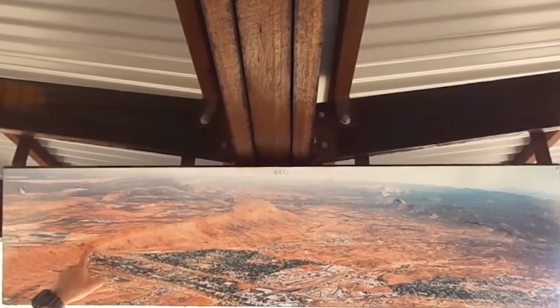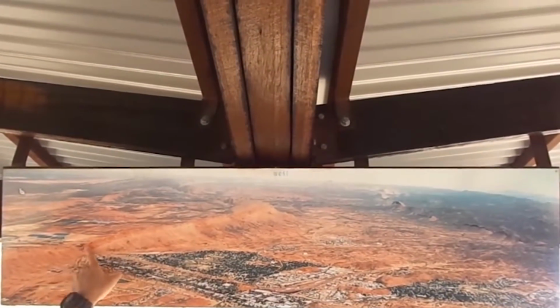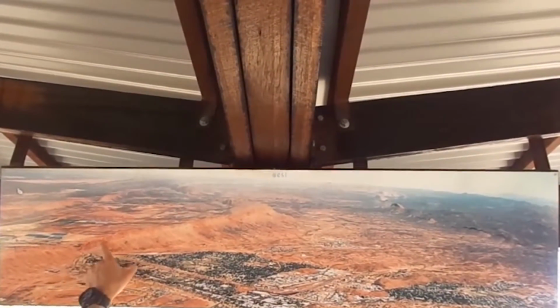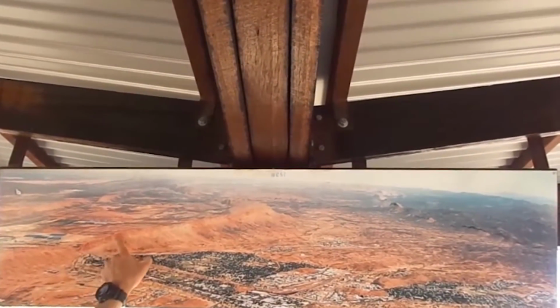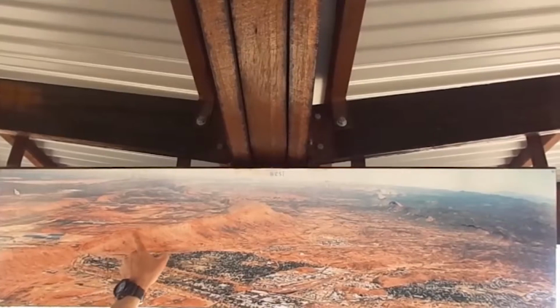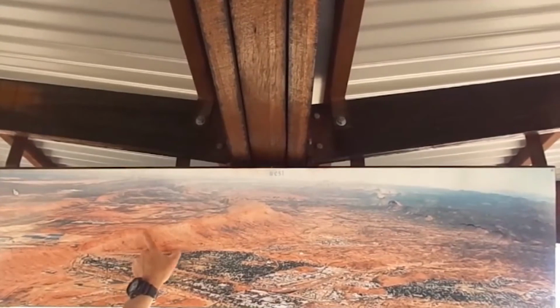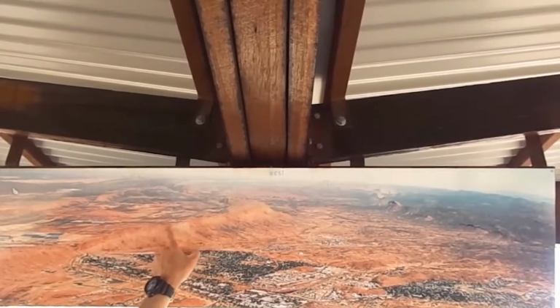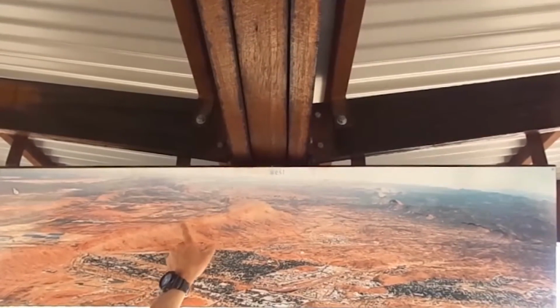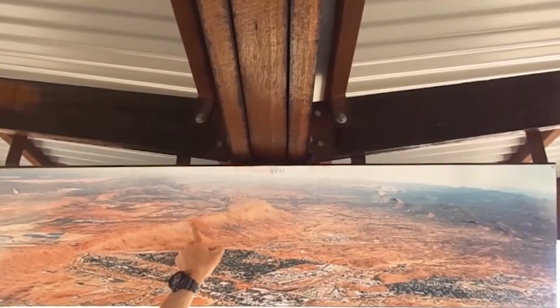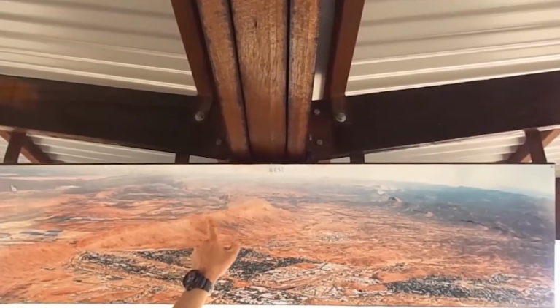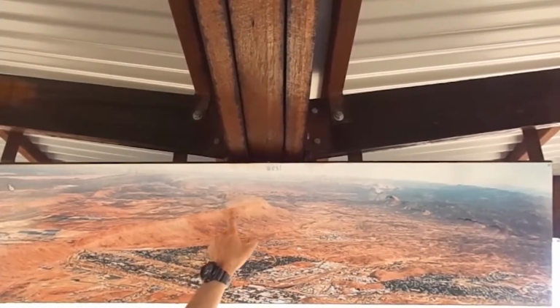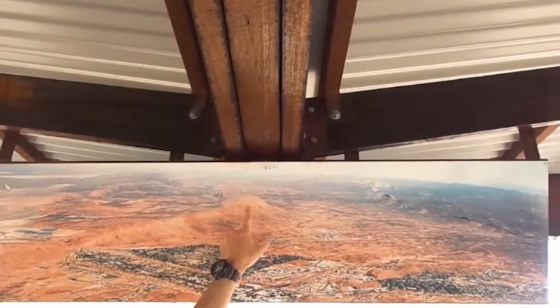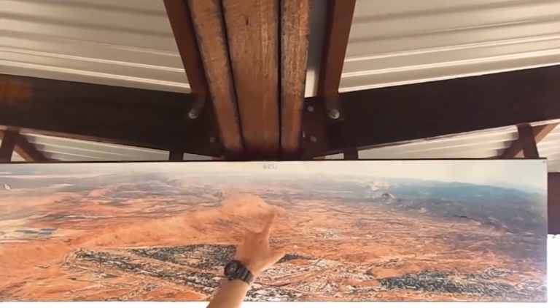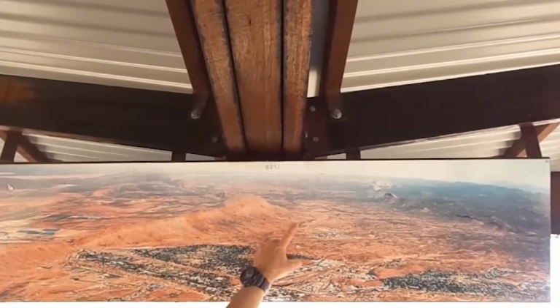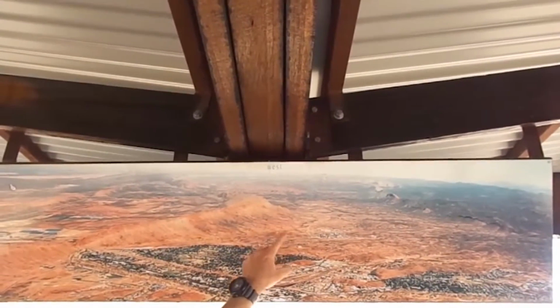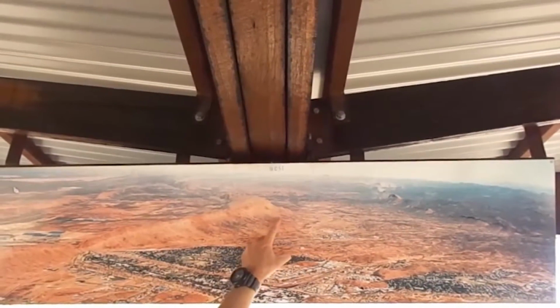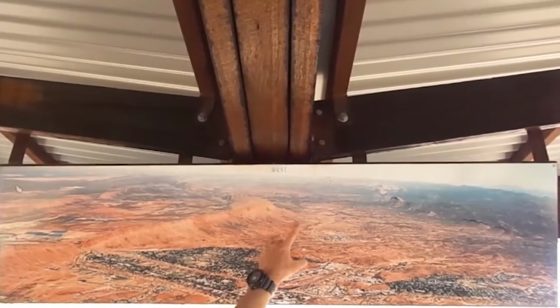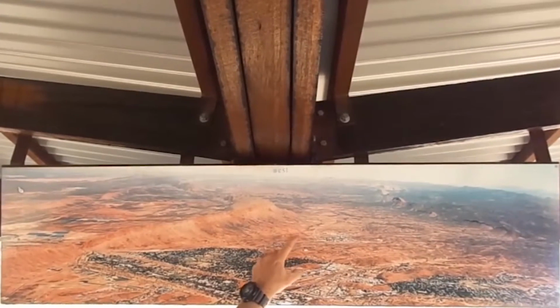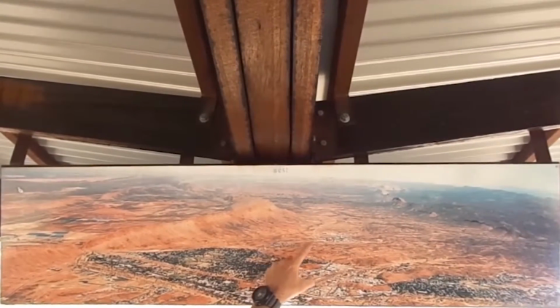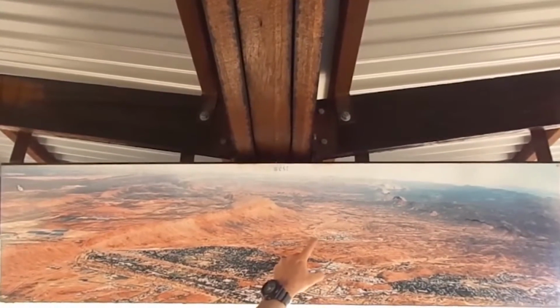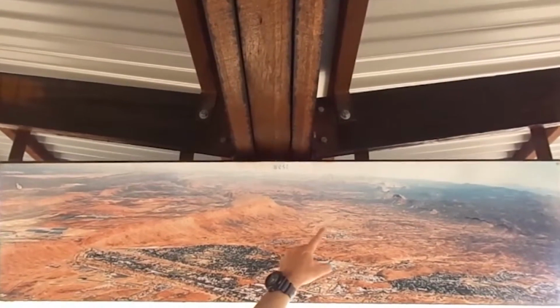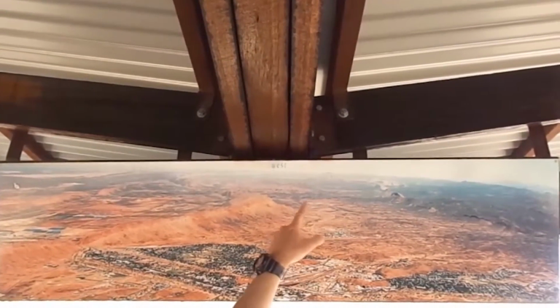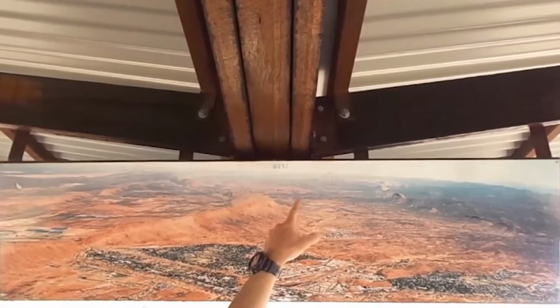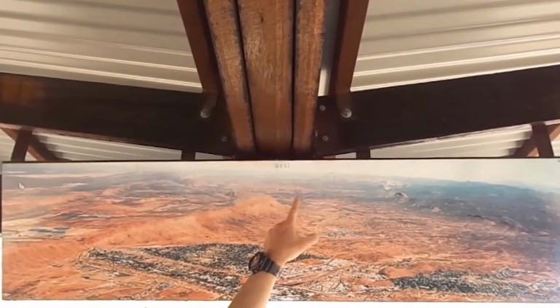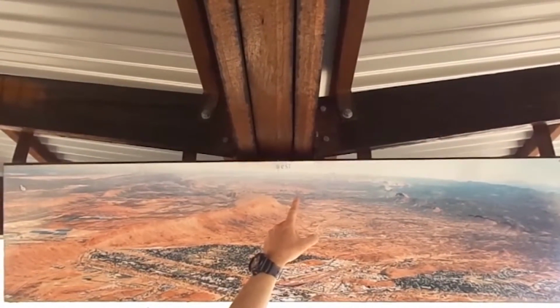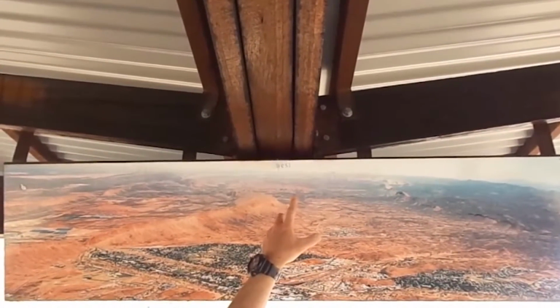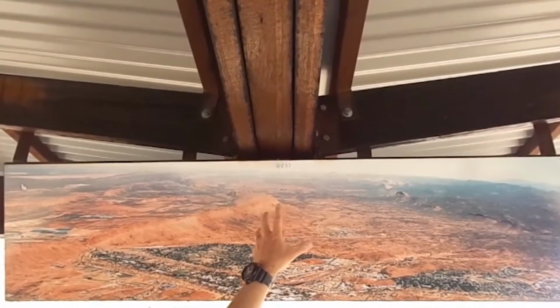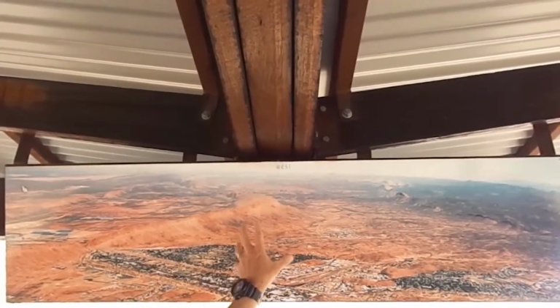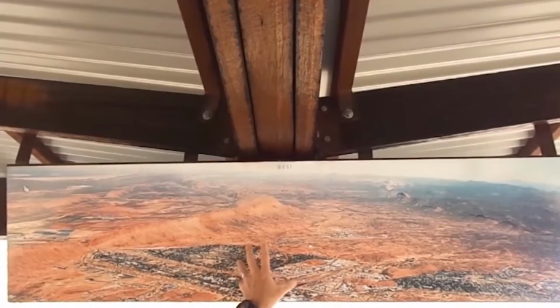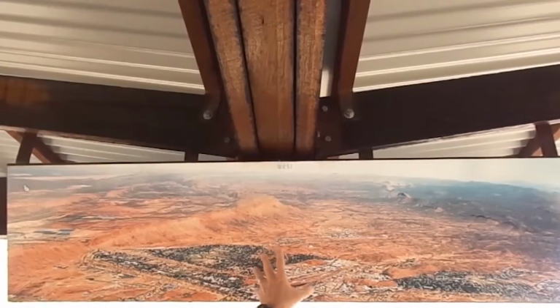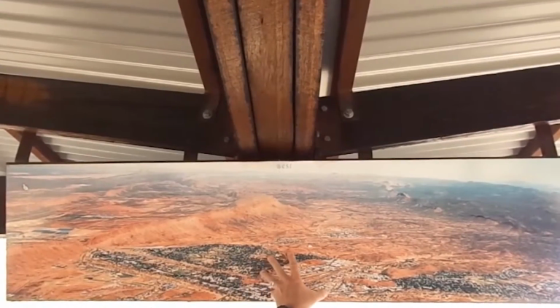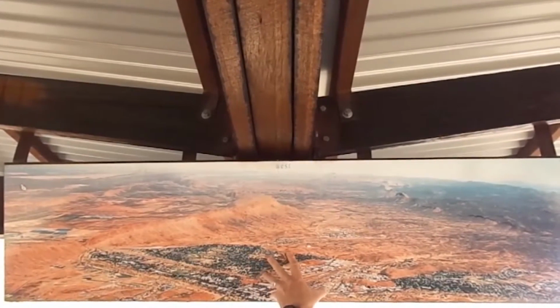All along here we've got Heavy Tree Range, which overshadows the Desert Park located in this area, with Larapinta Drive heading out to the Western McDonnell Ranges.